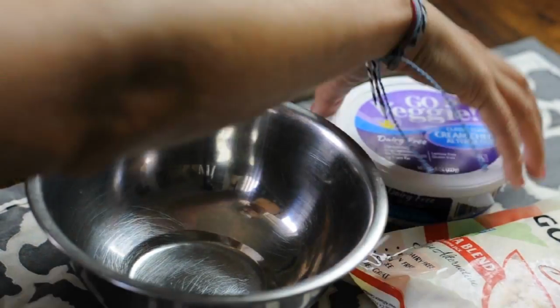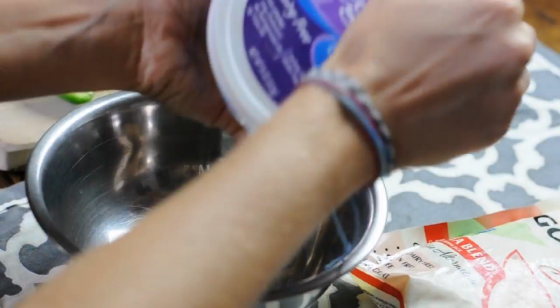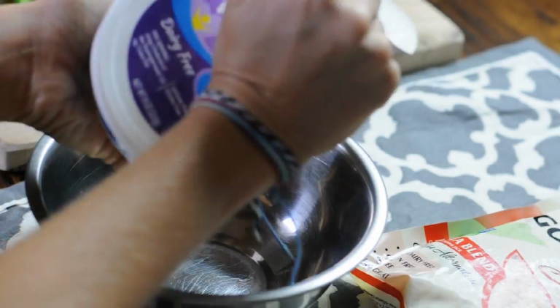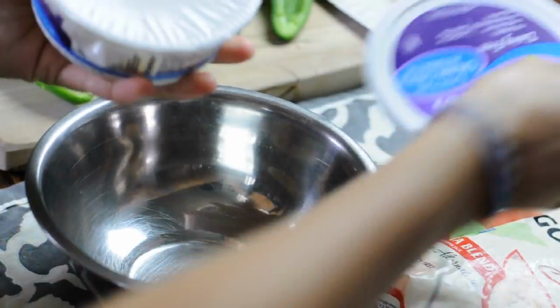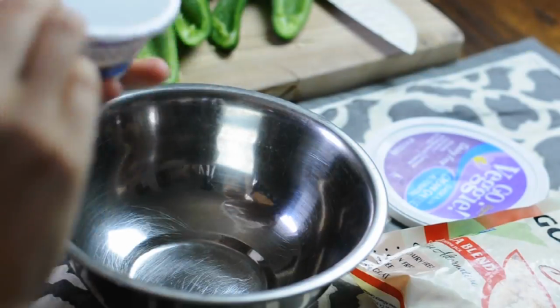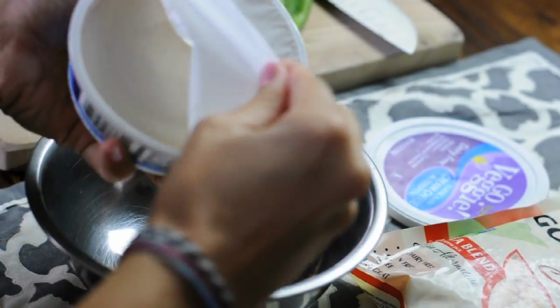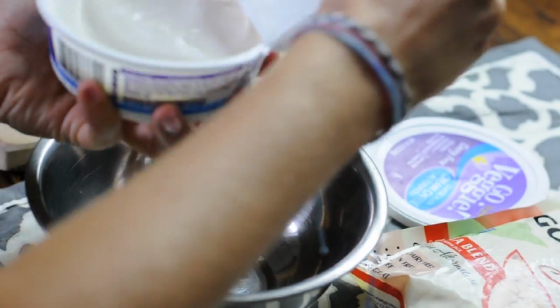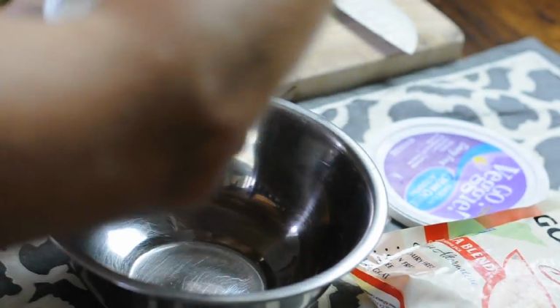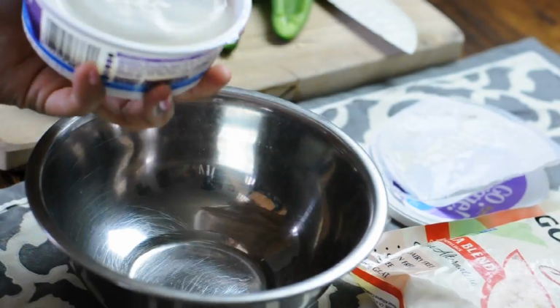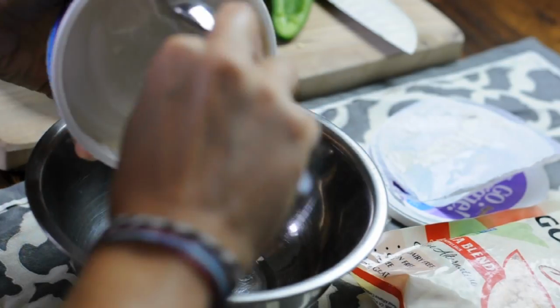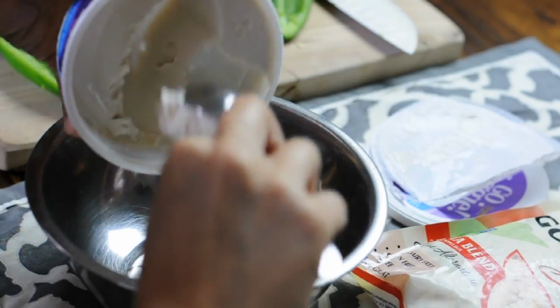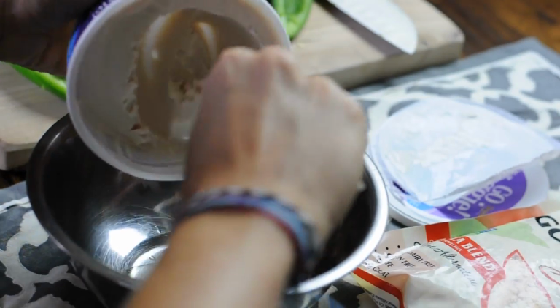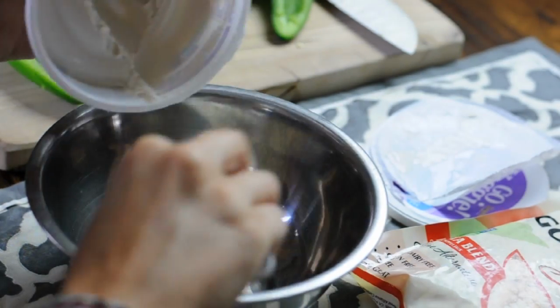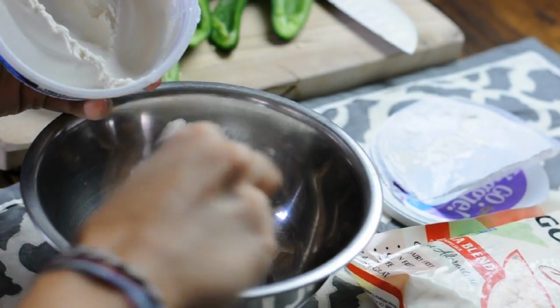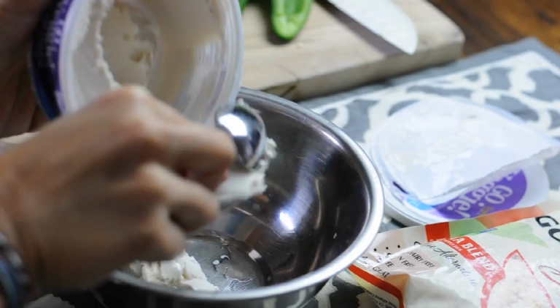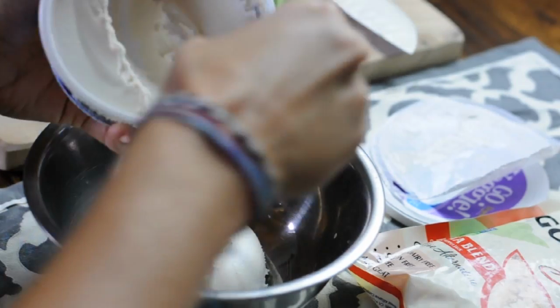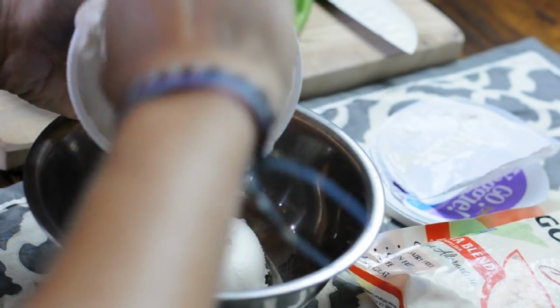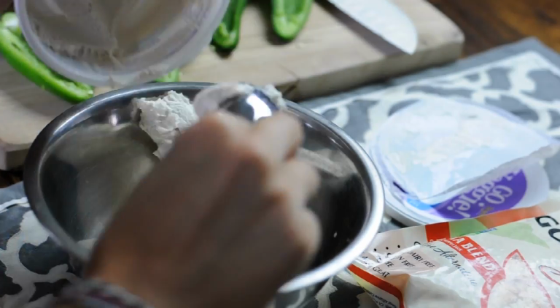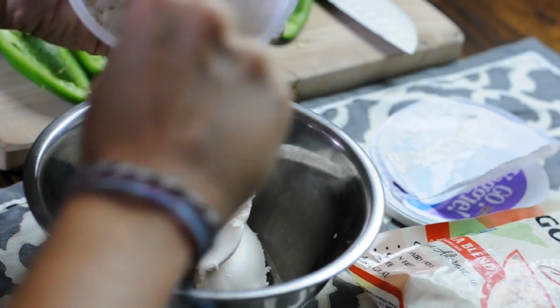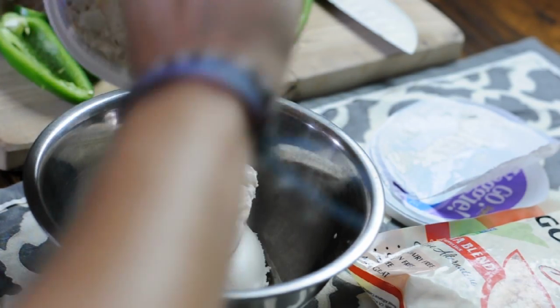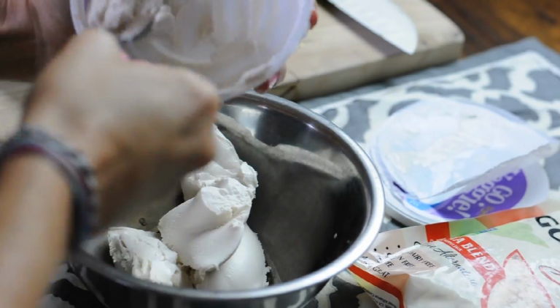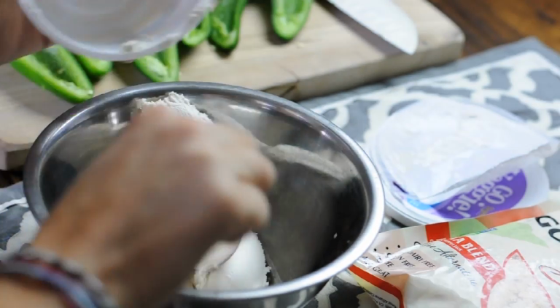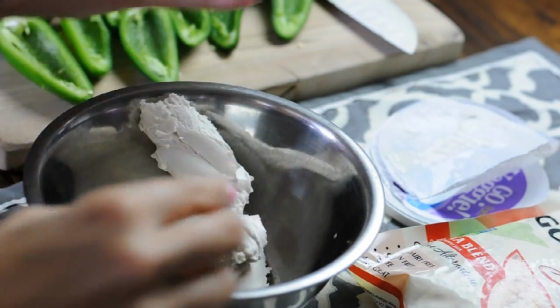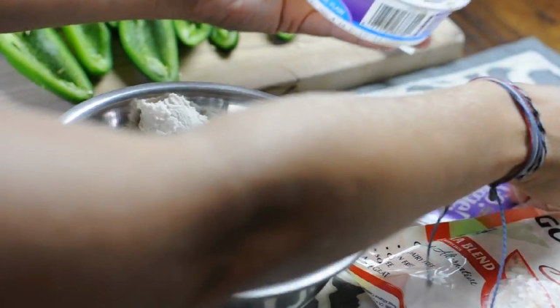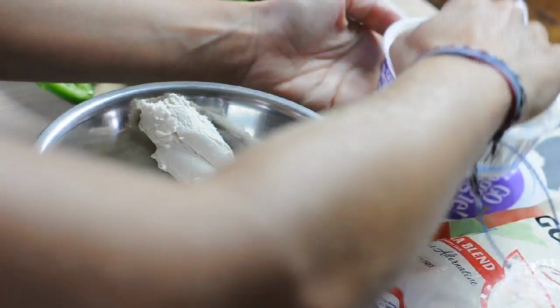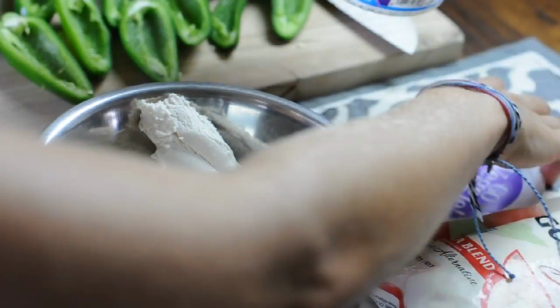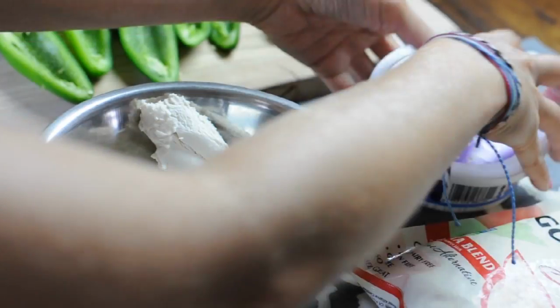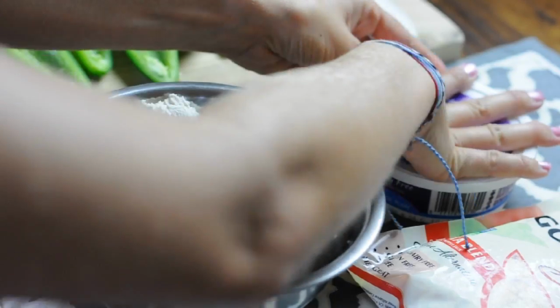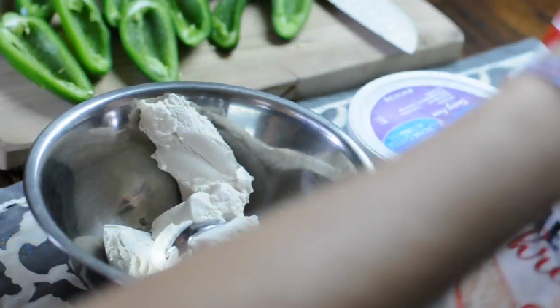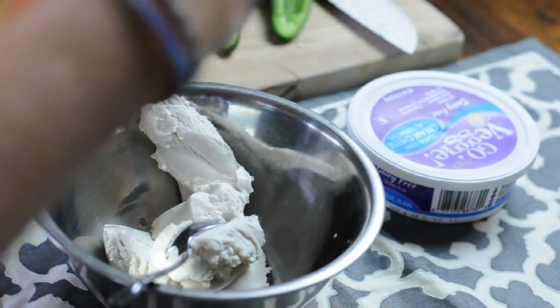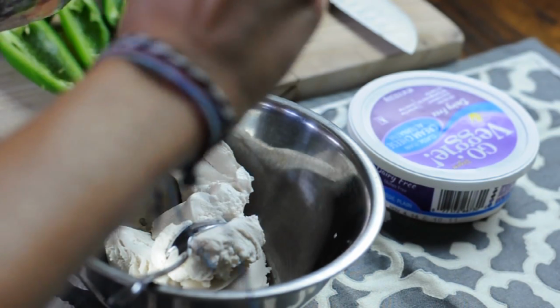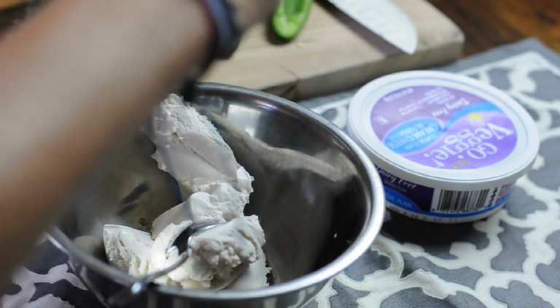Now it's time to mix up your cheesy mixture. Take your tub of vegan cream cheese. I'm using this from Go Veggie, but Tofutti also makes cream cheese, Daiya makes cream cheese — so really any tub of cream cheese will work as long as it's vegan.